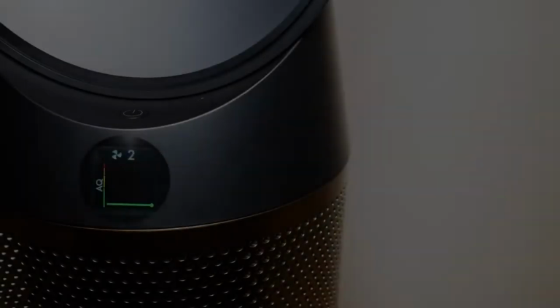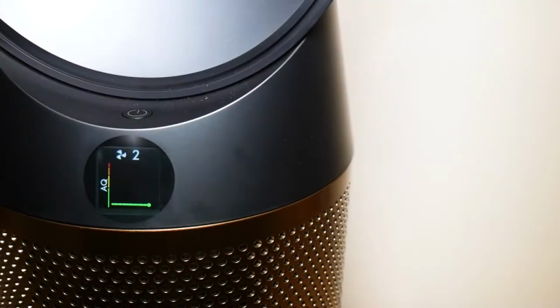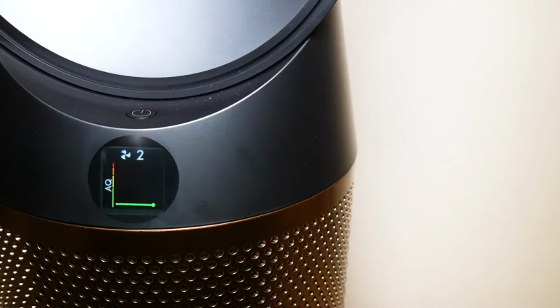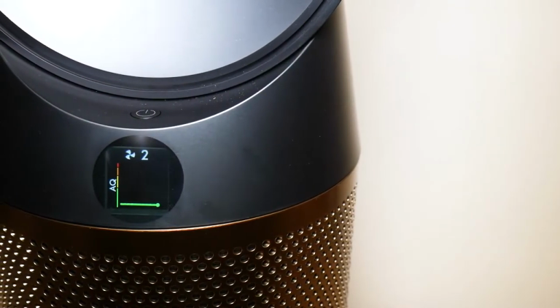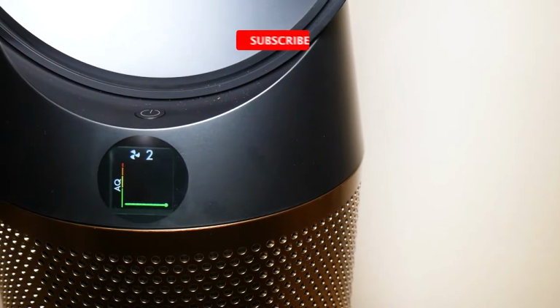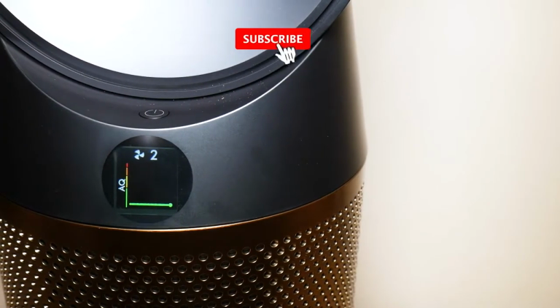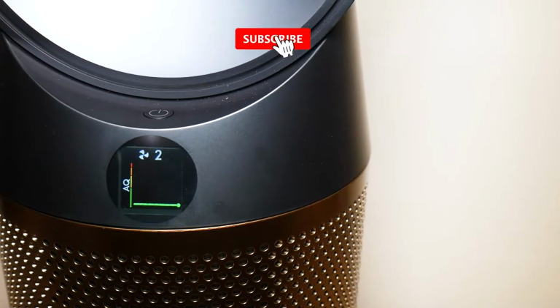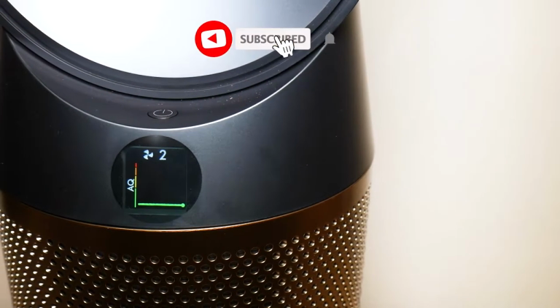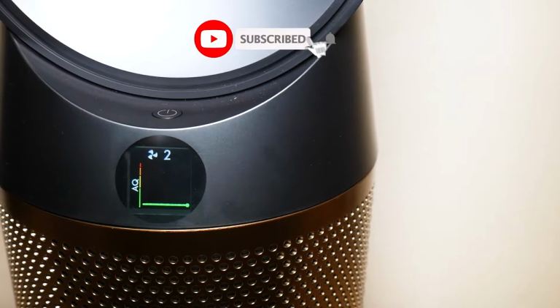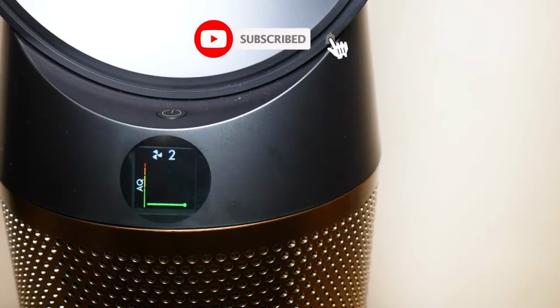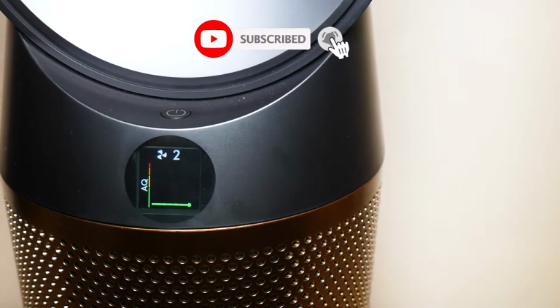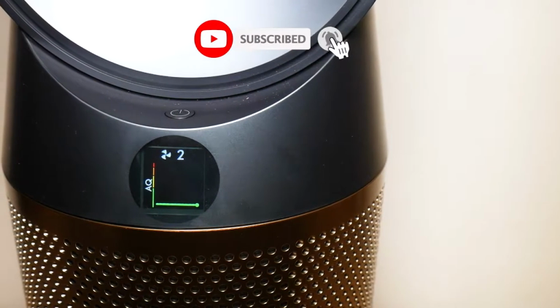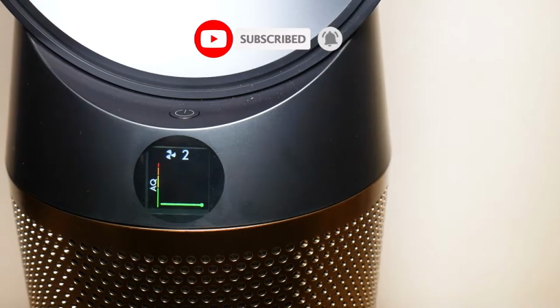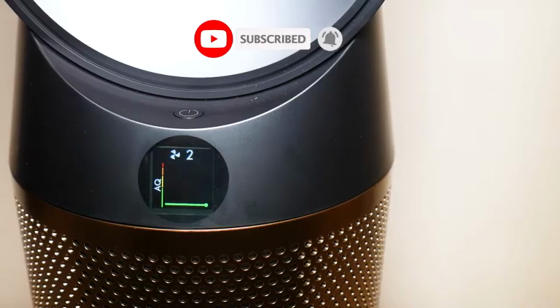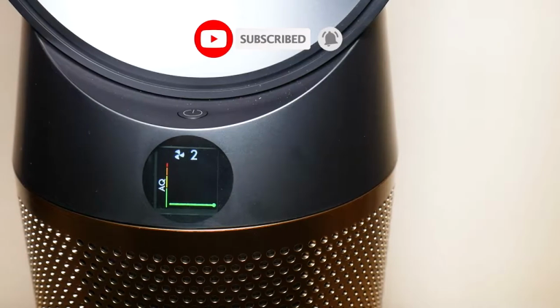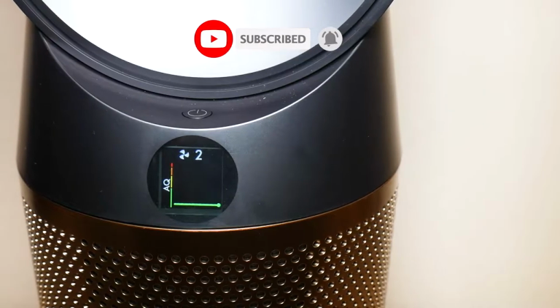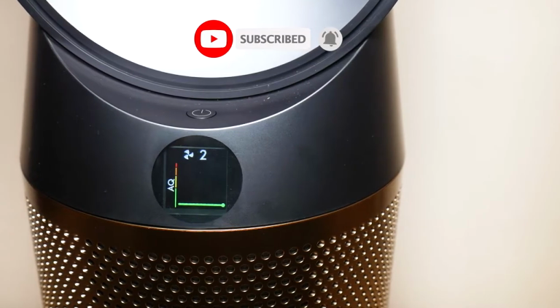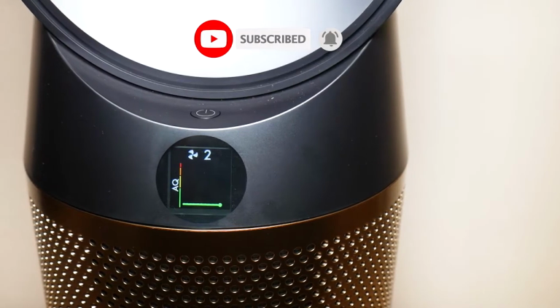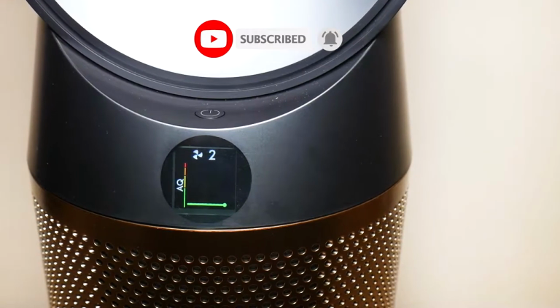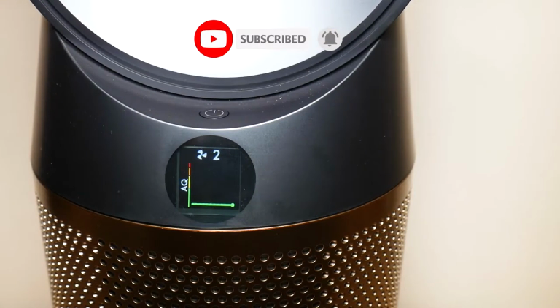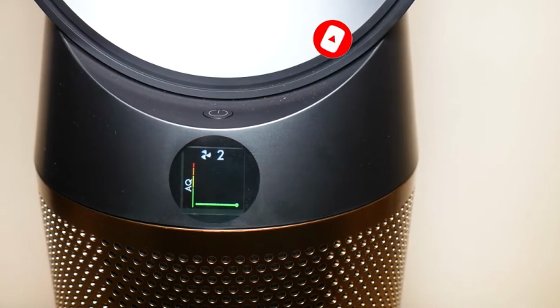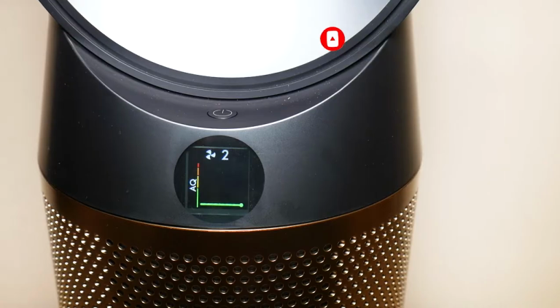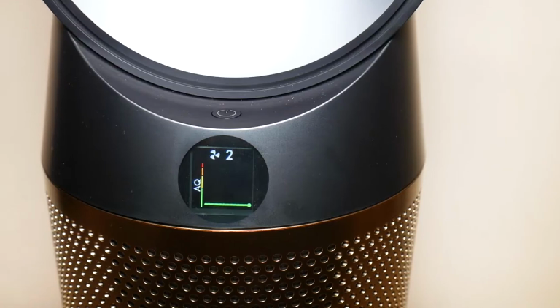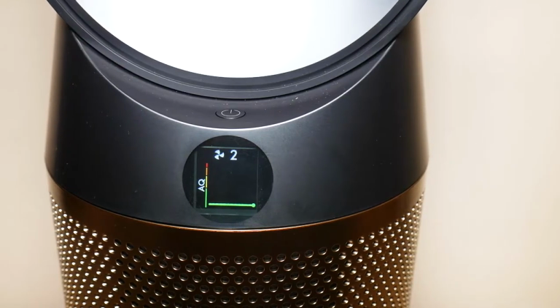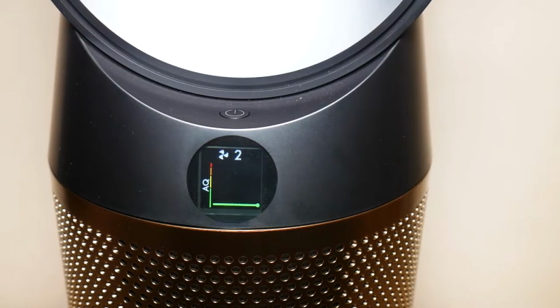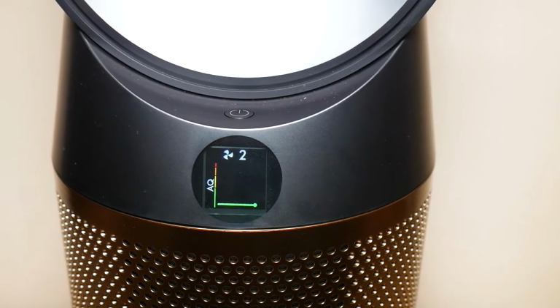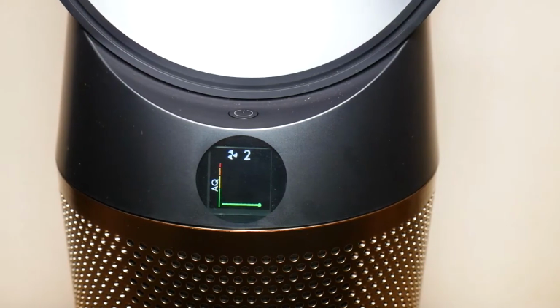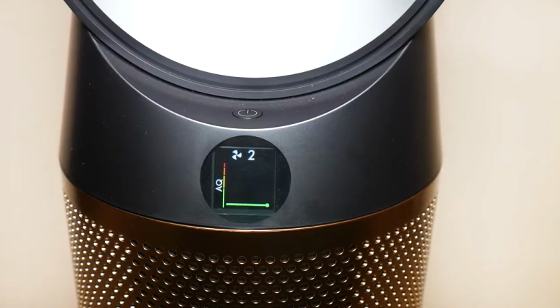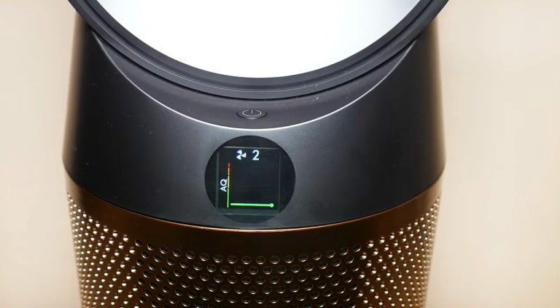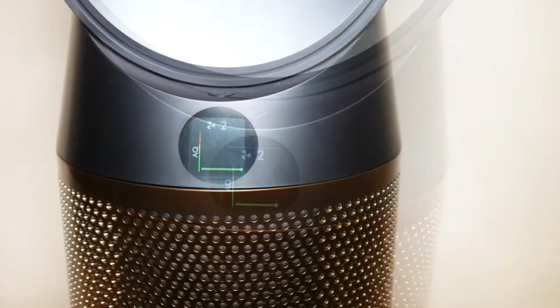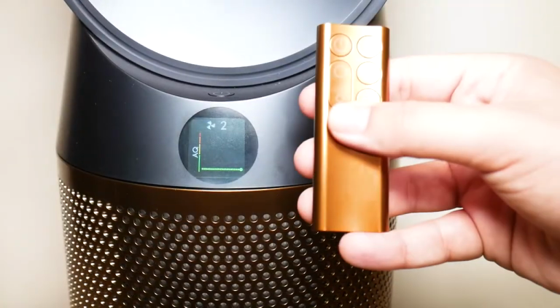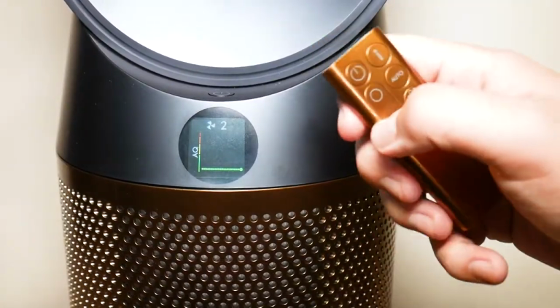Welcome to another video from Feature Tech. In this video I'm going to show you how to reset your Dyson TP-06 tower fan in under one minute. Let's get started.